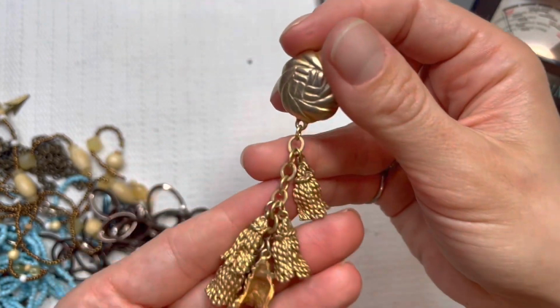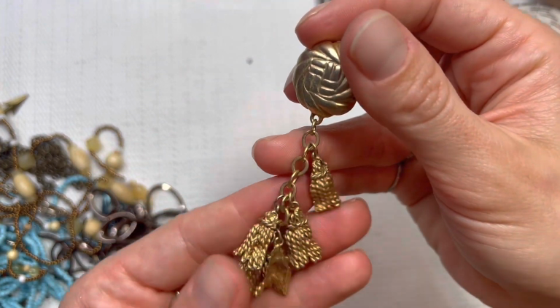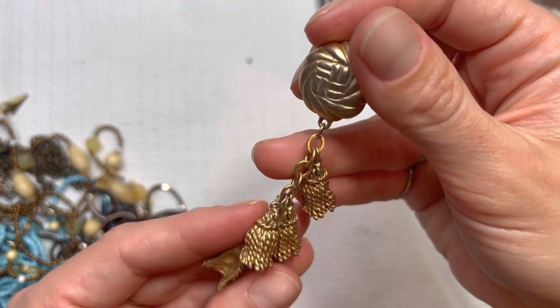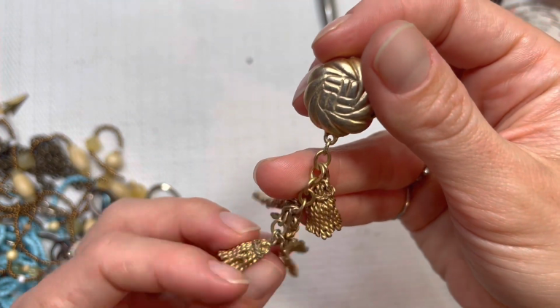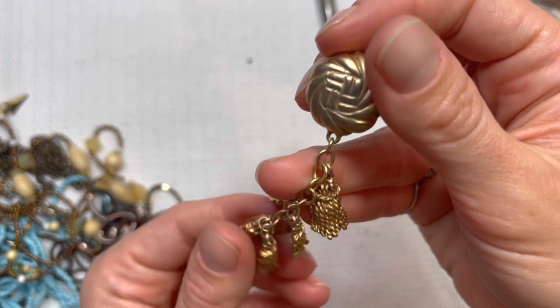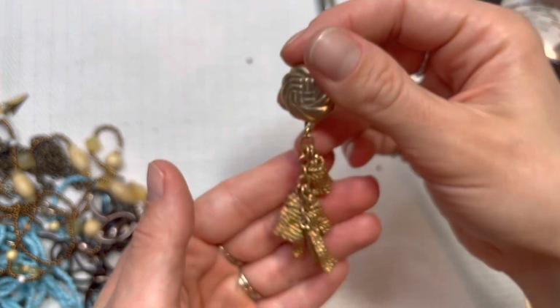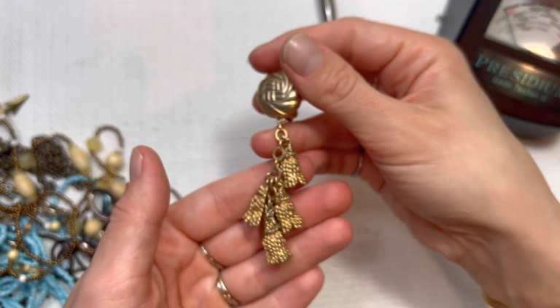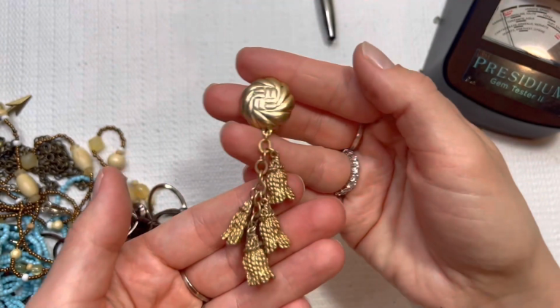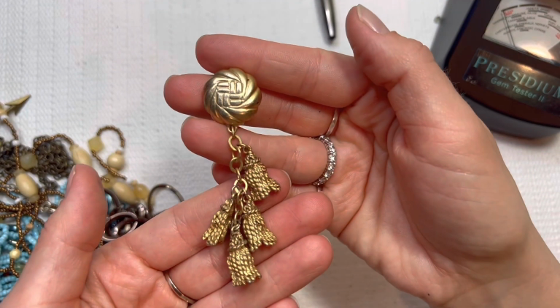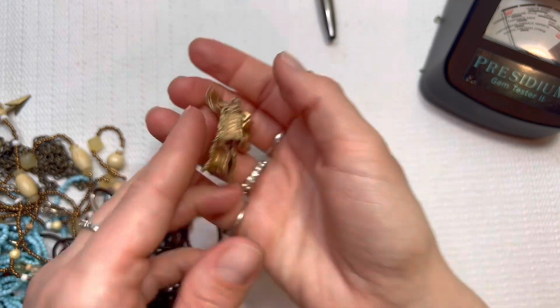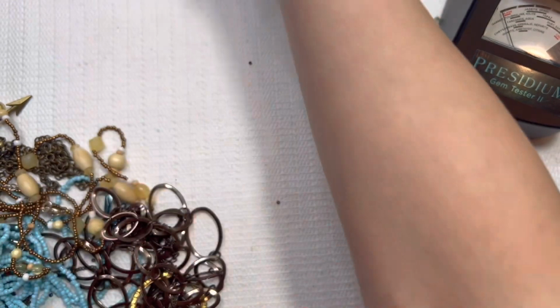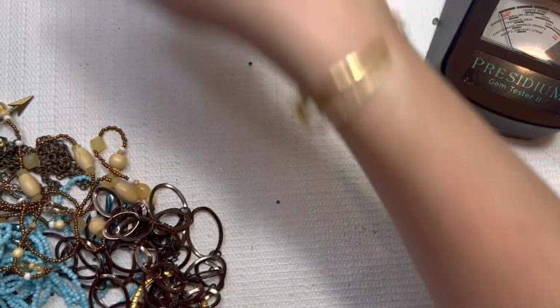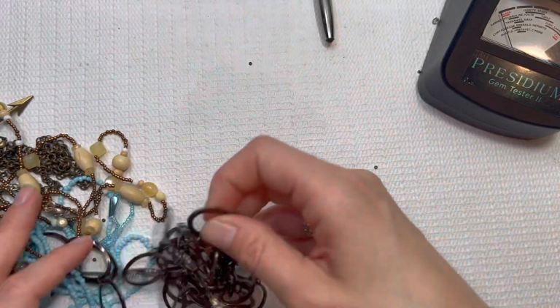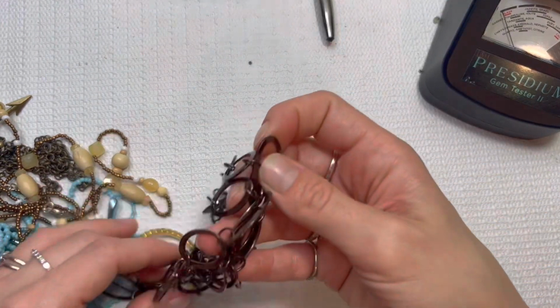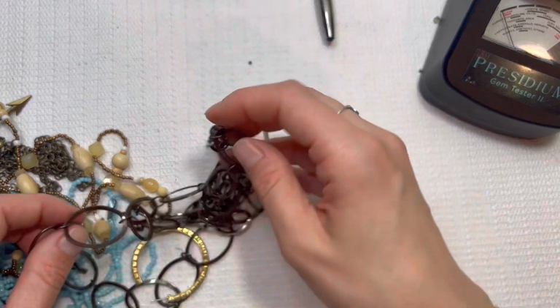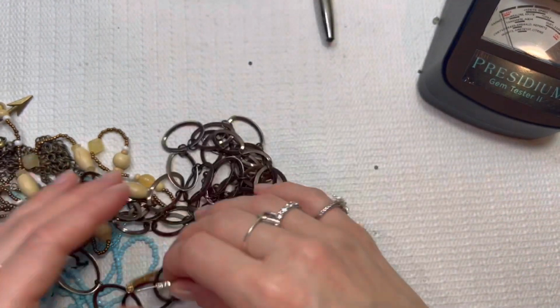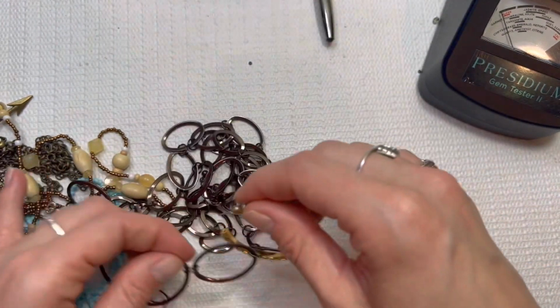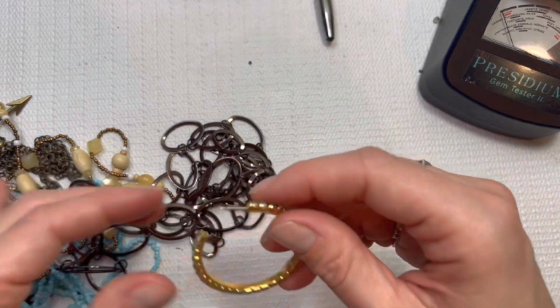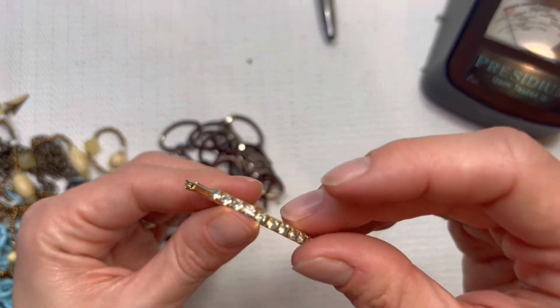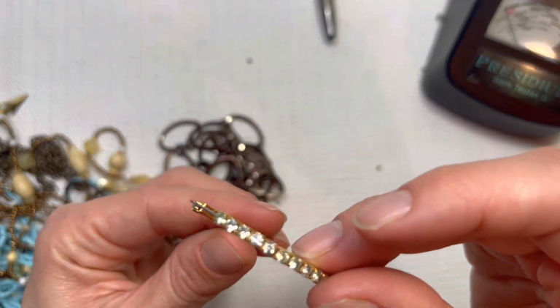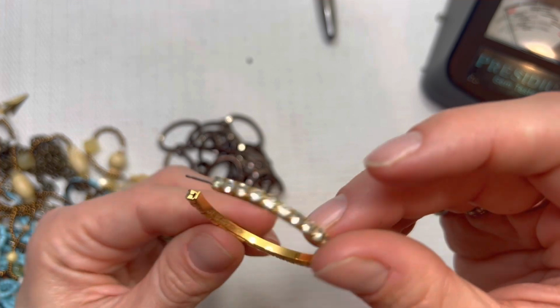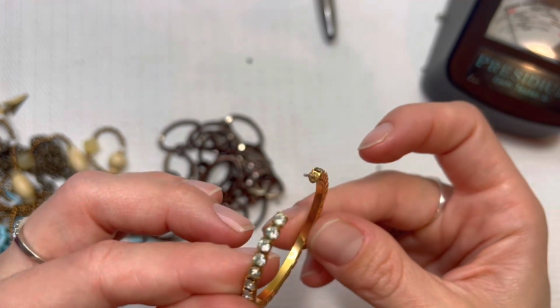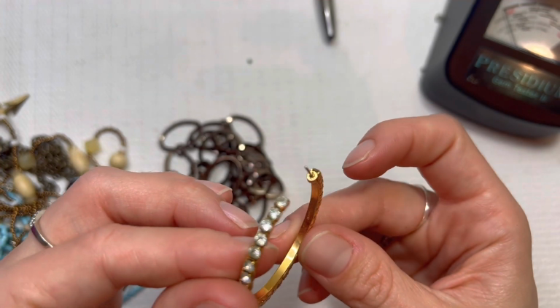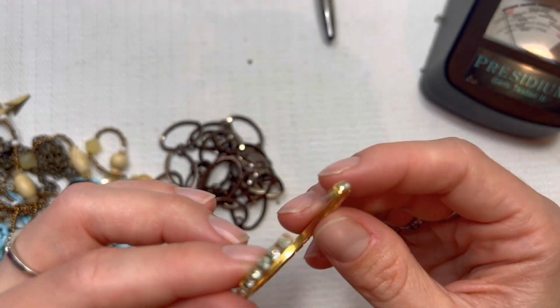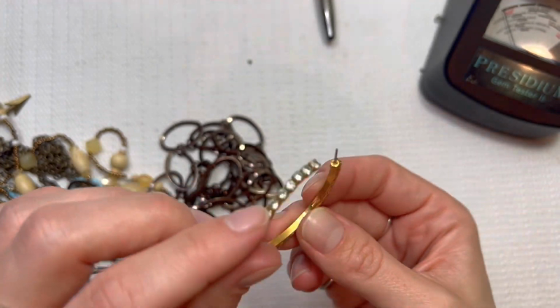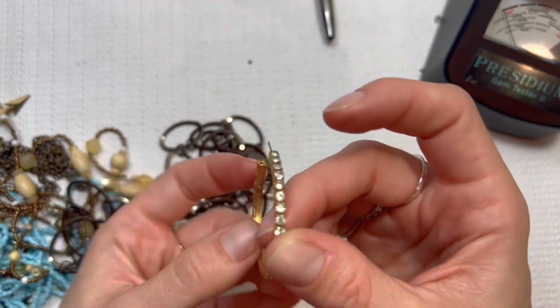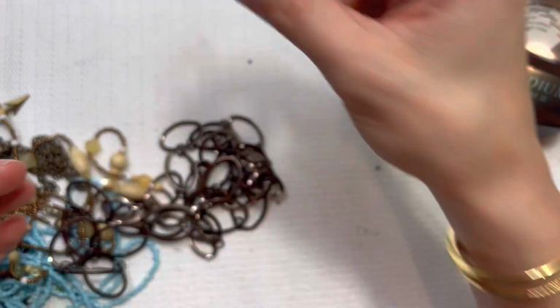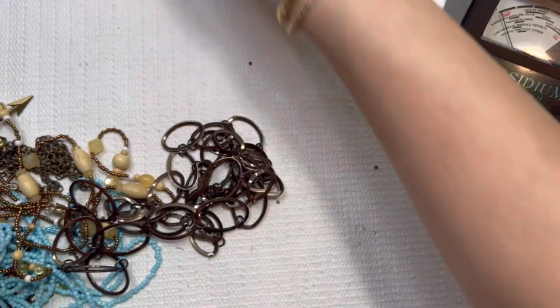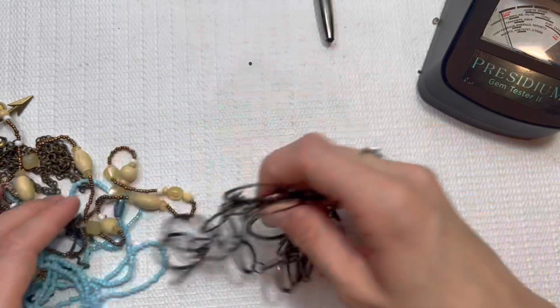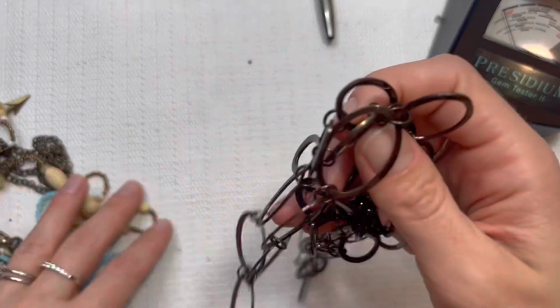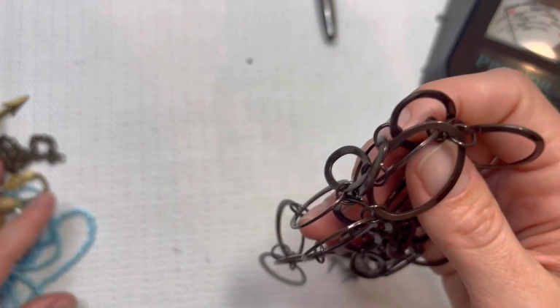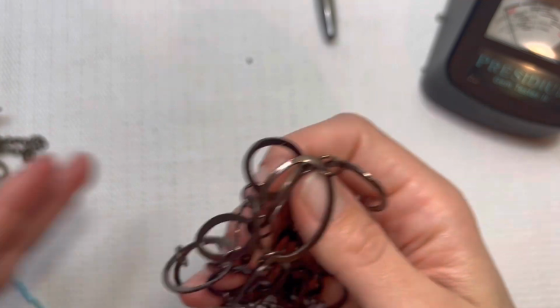We have a tasseled earring — our first earring of the day. Here's our second. Another costume piece. I'm going to put that in the single earring spot.